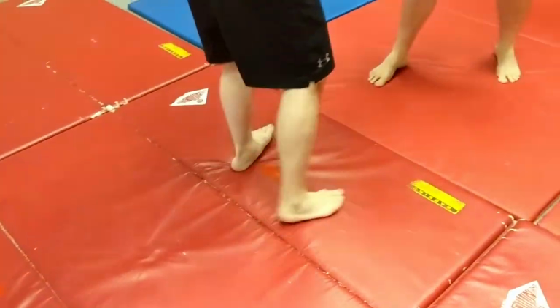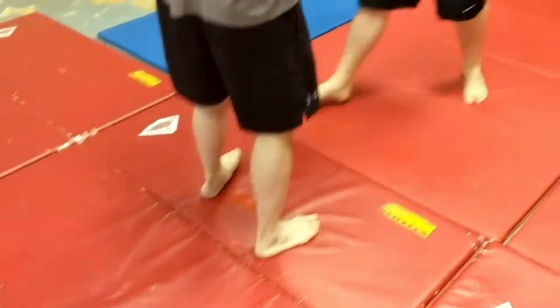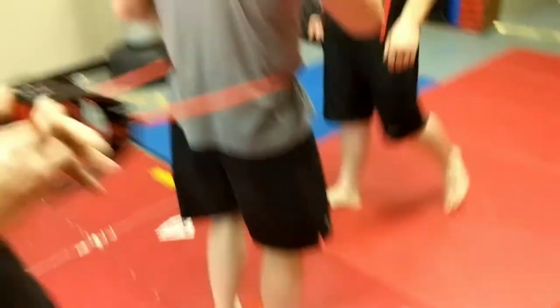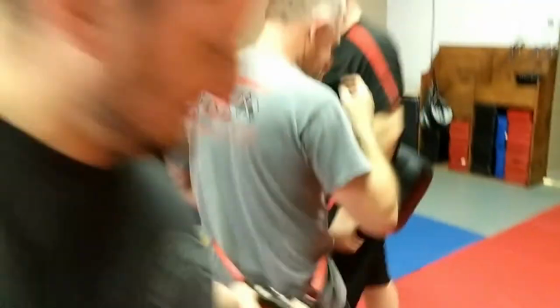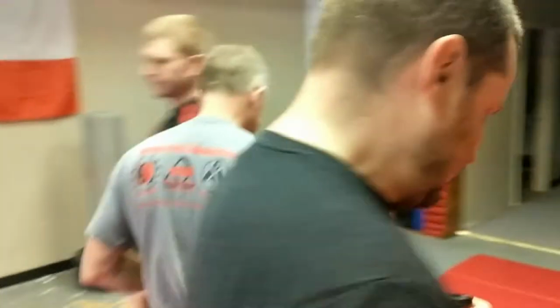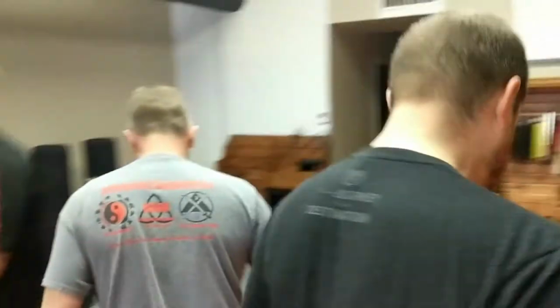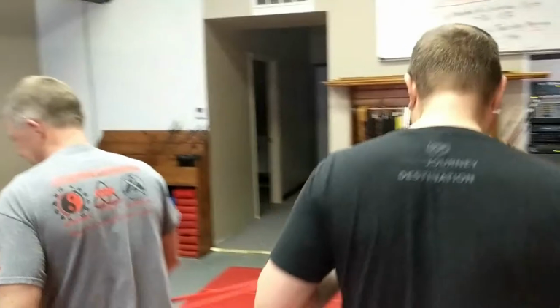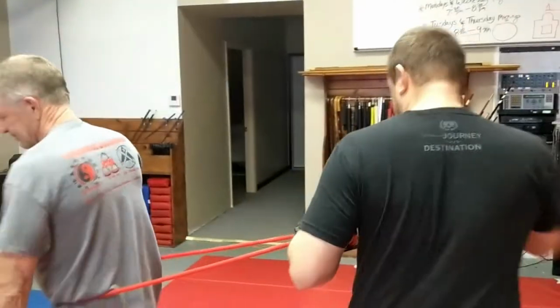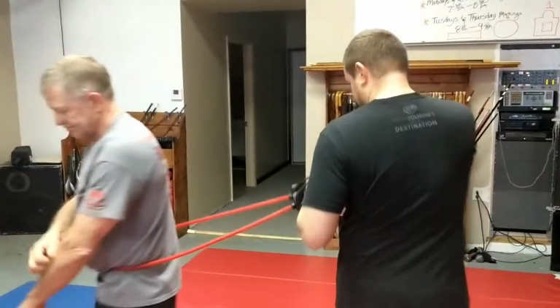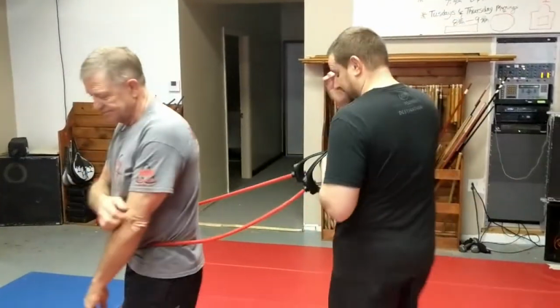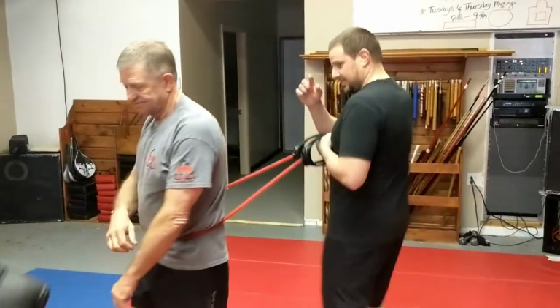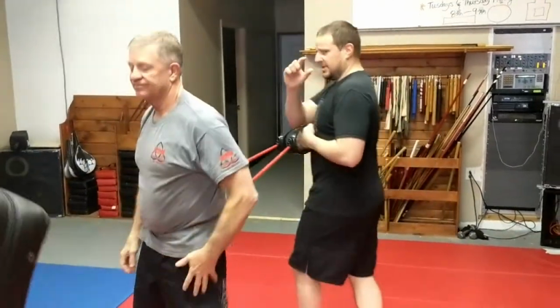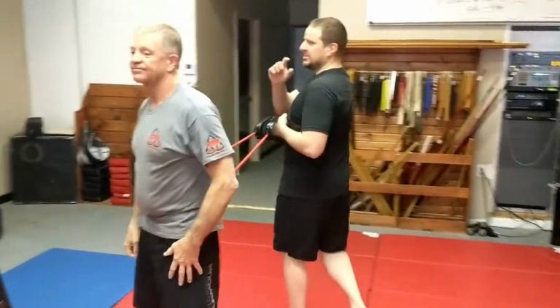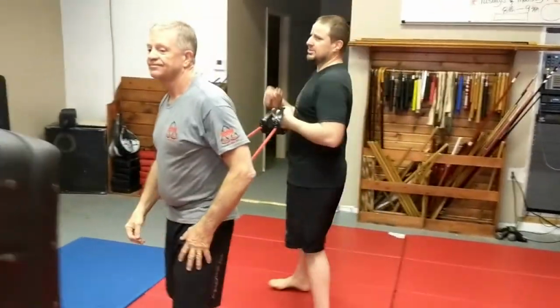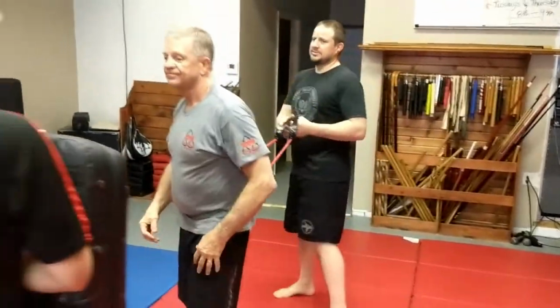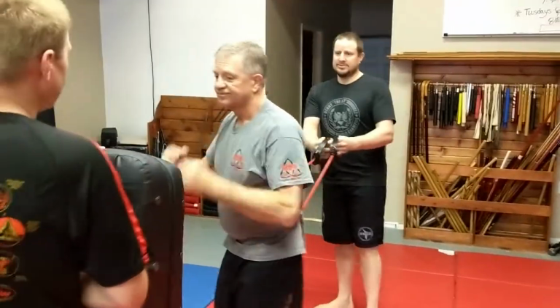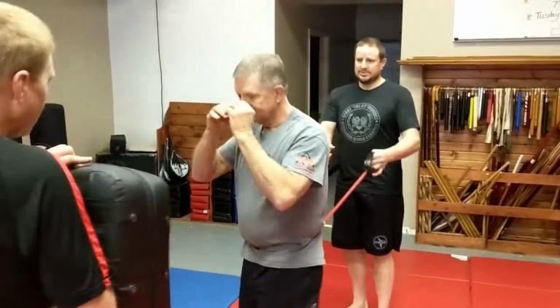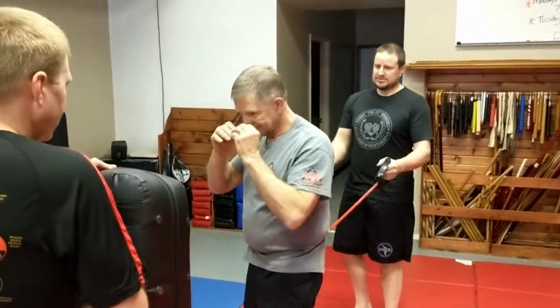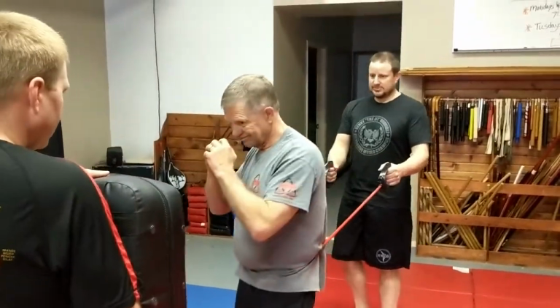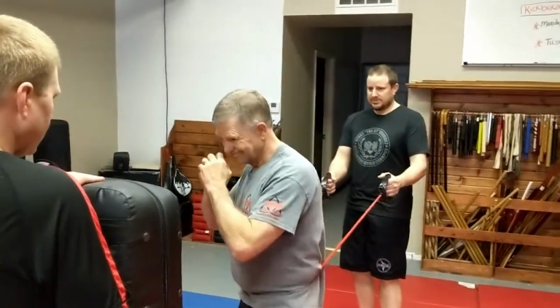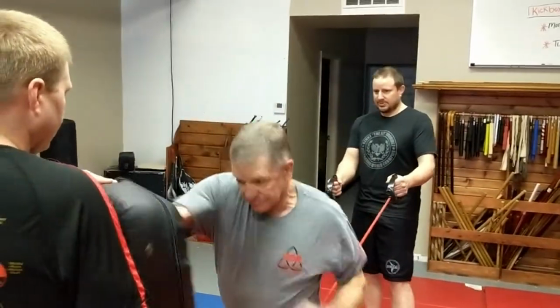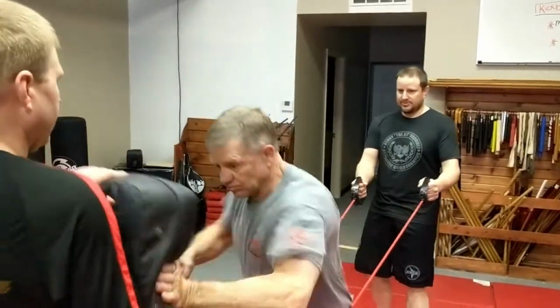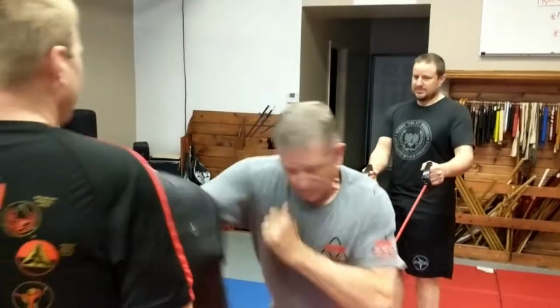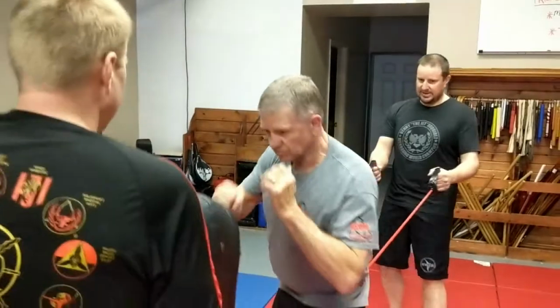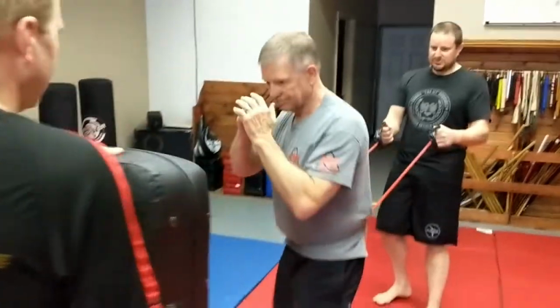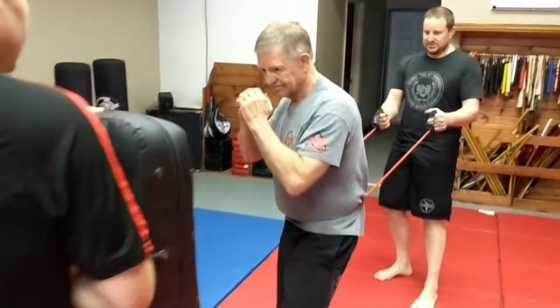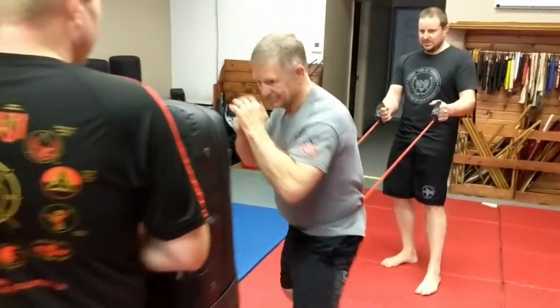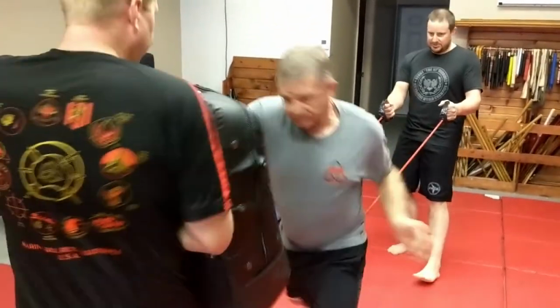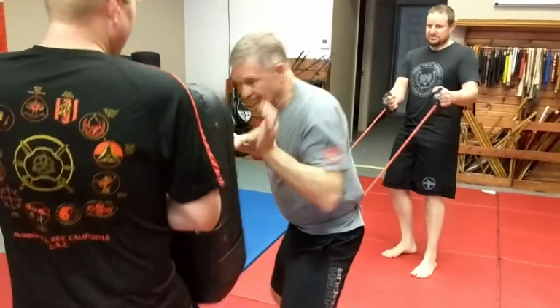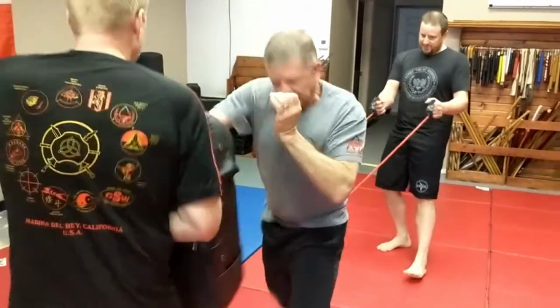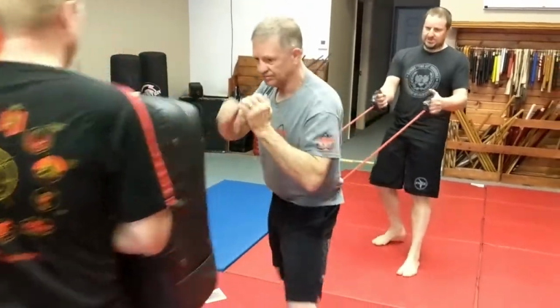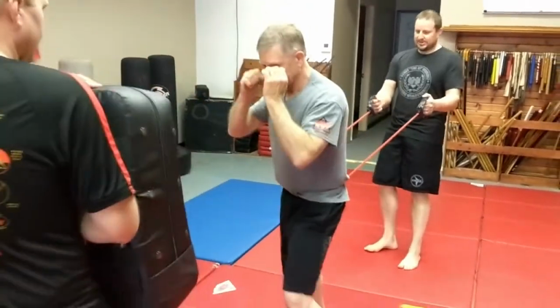On the way back, slap the three. Give me another inch. He's pushing — push, yes.